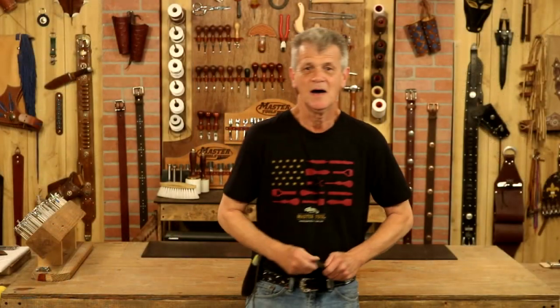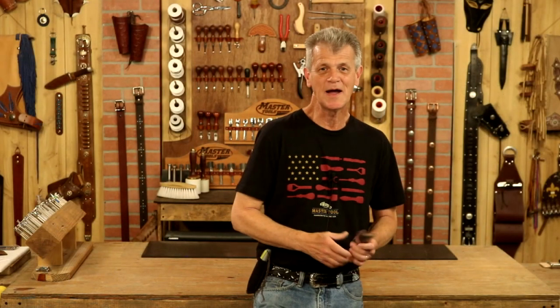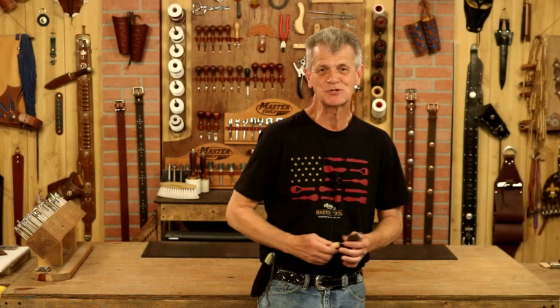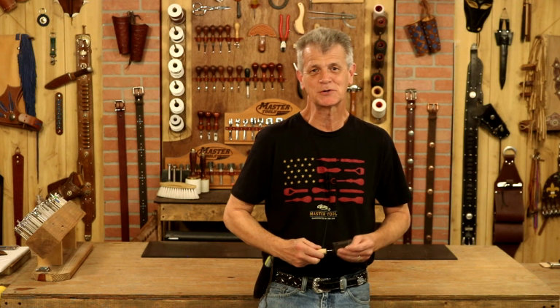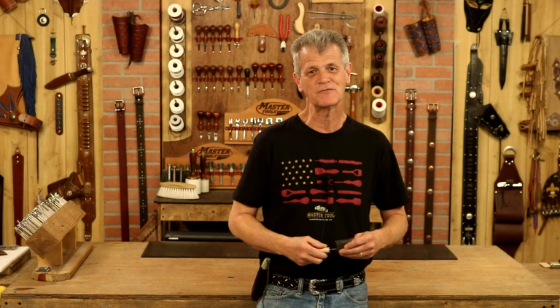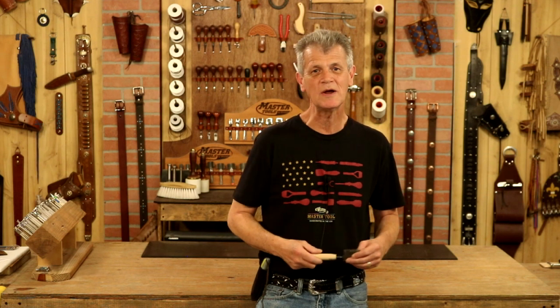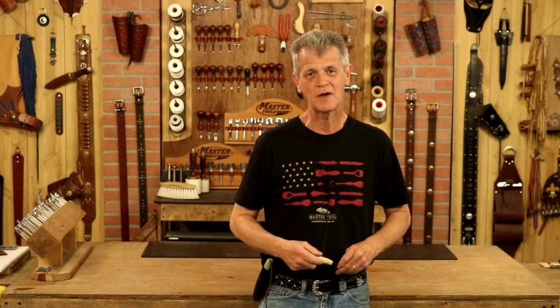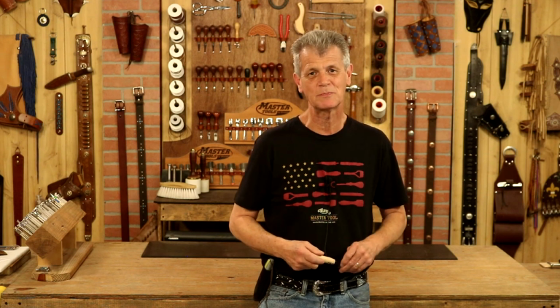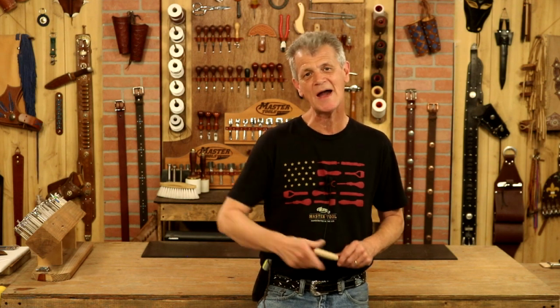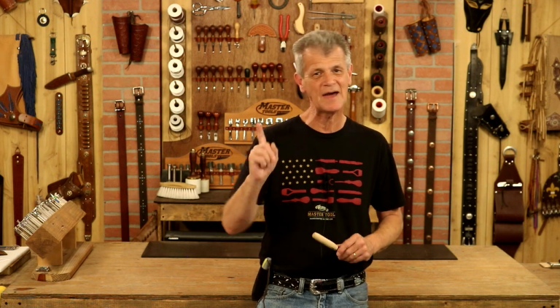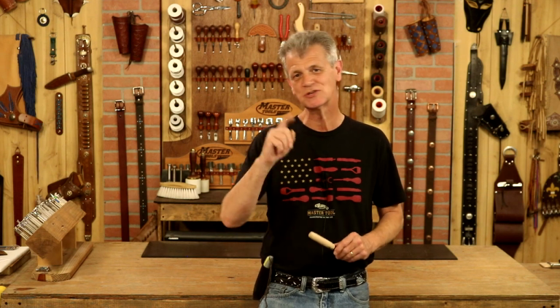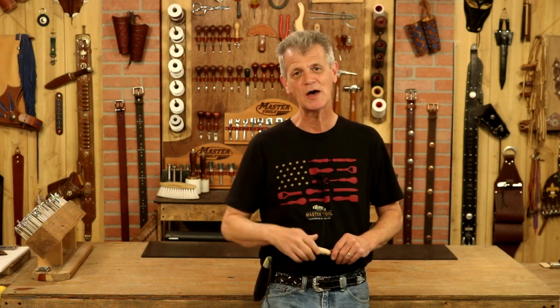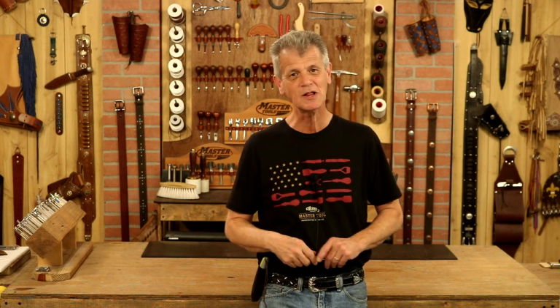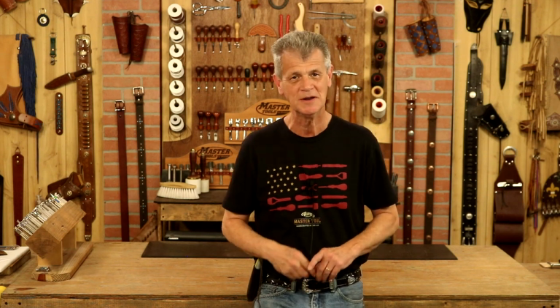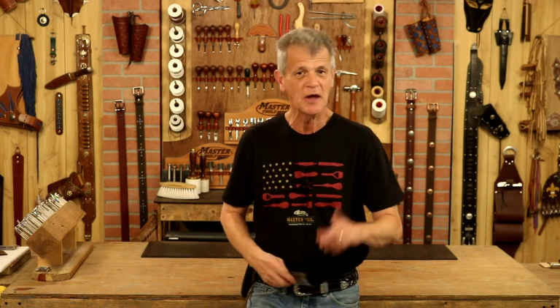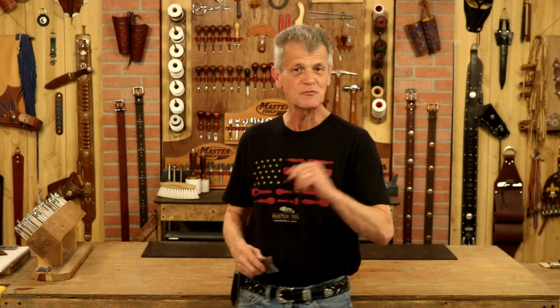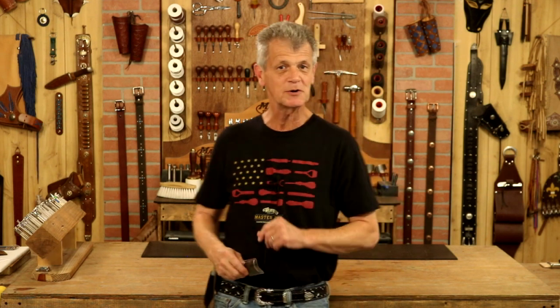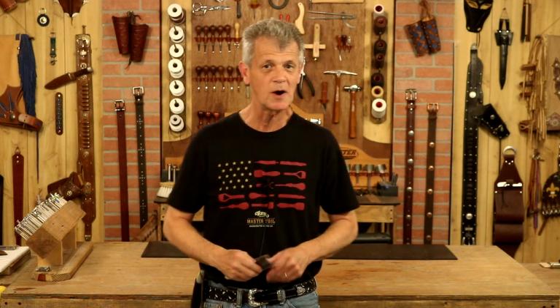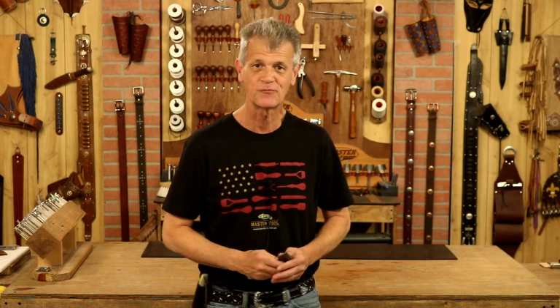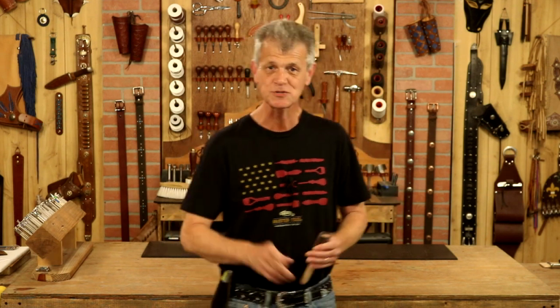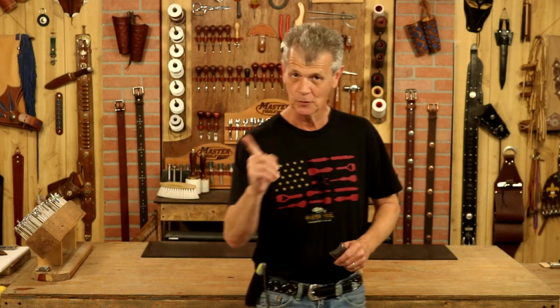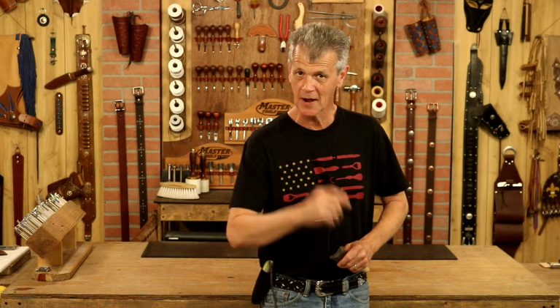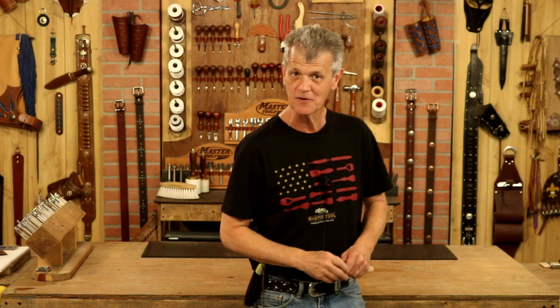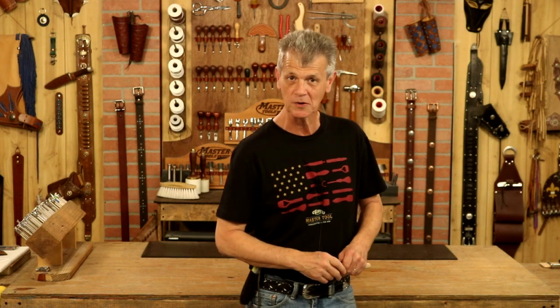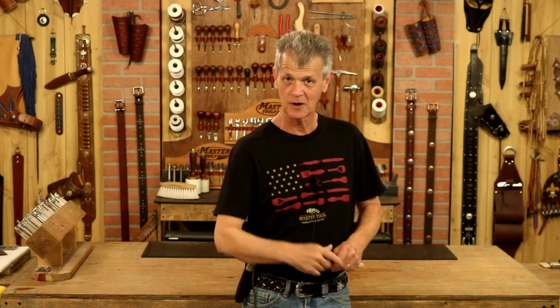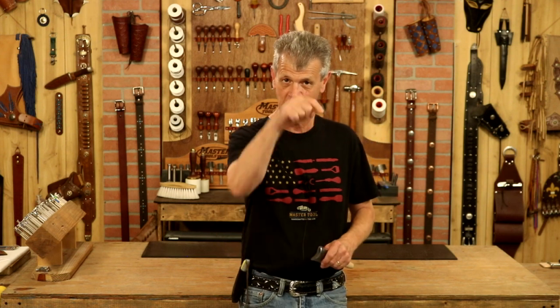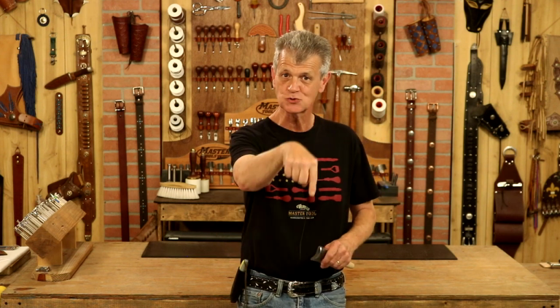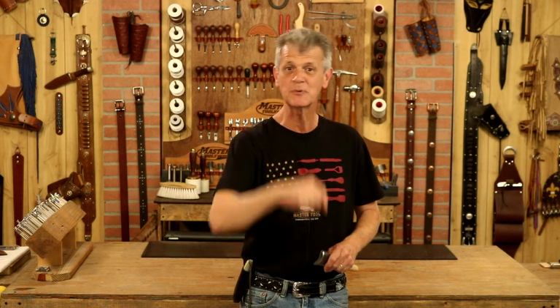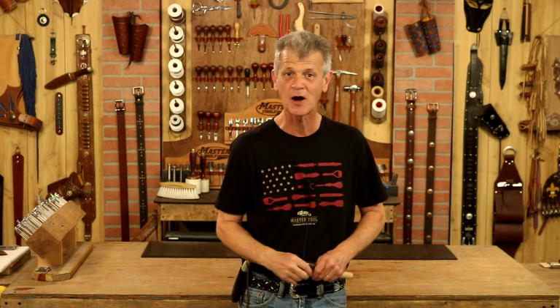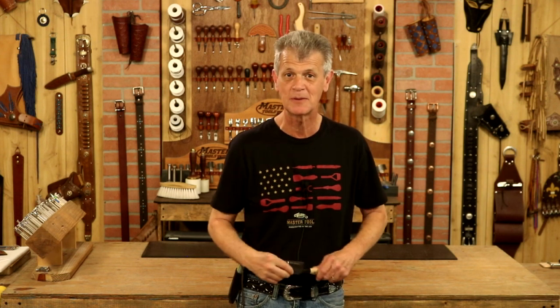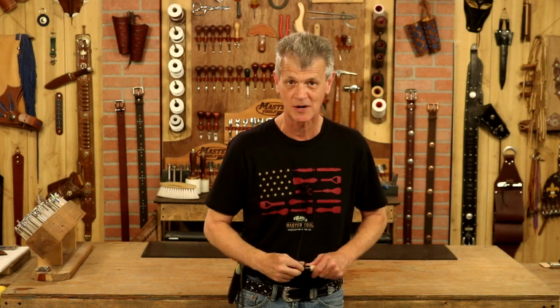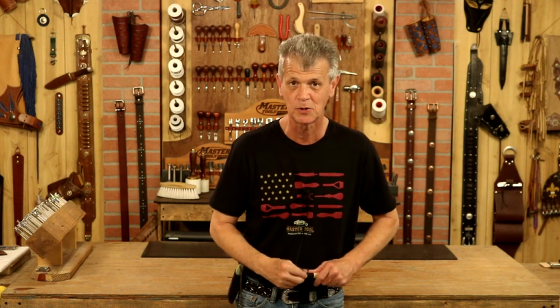Hi, I'm Chuck Dorsett for Weaver Leather Supply and this is The Leather Element. If you've got a good question for us or a good idea for a Leather Element, drop it in the comment box below.